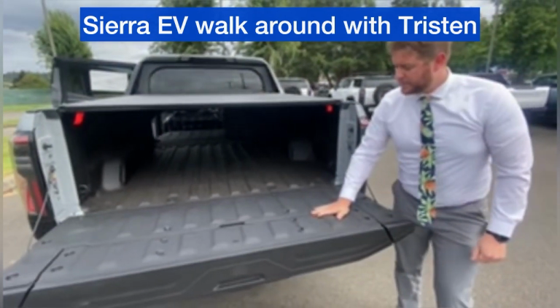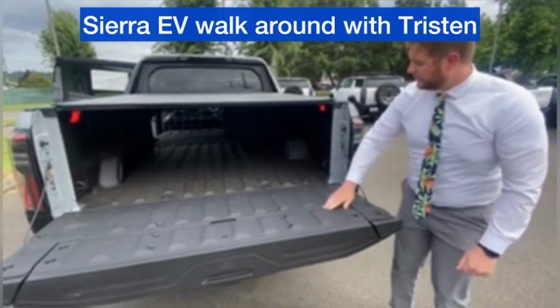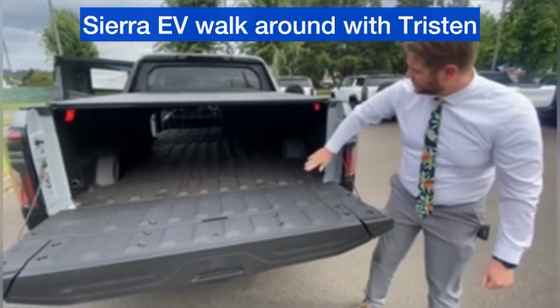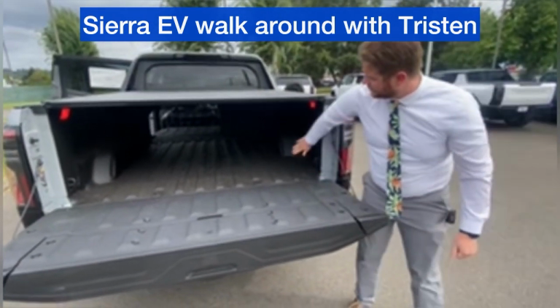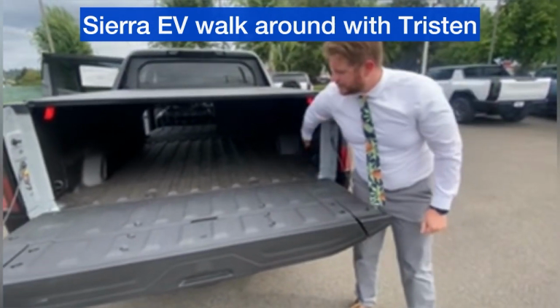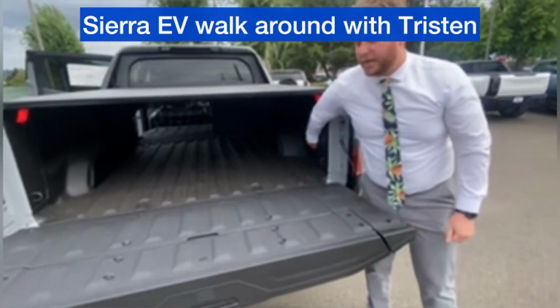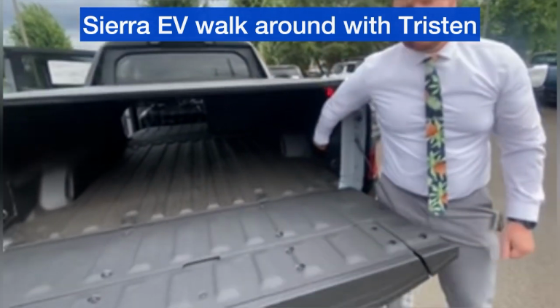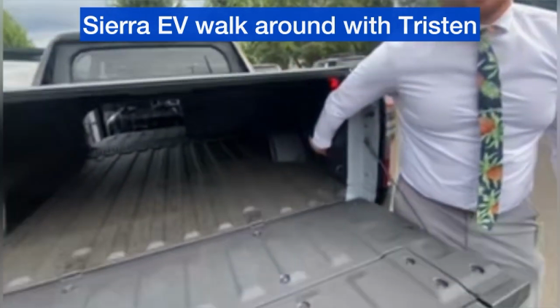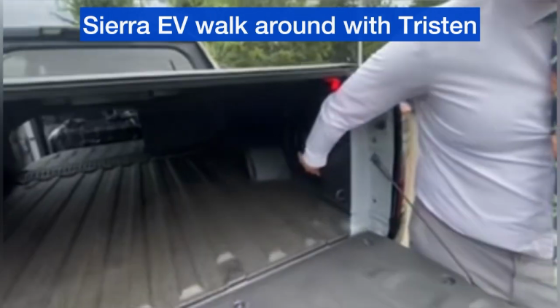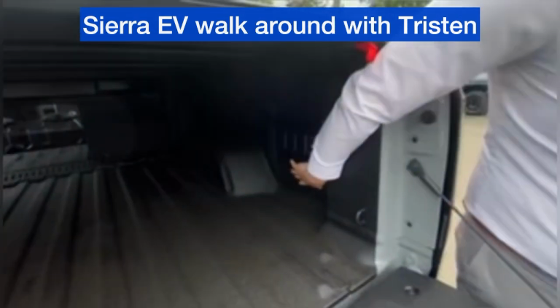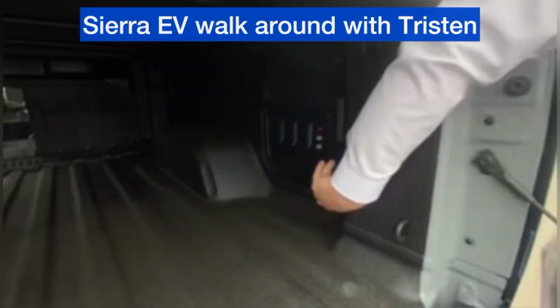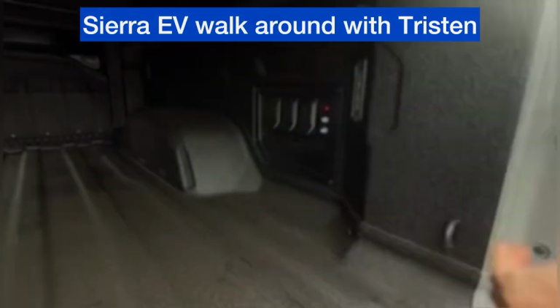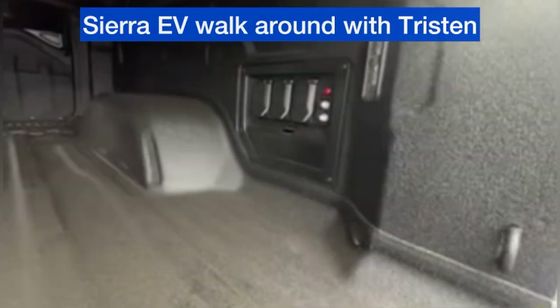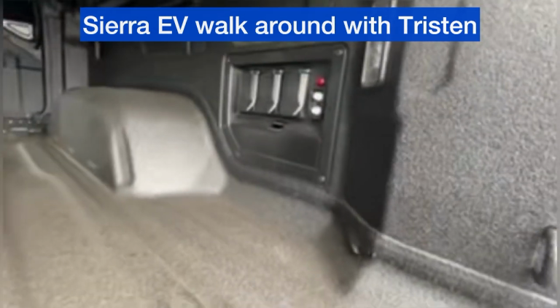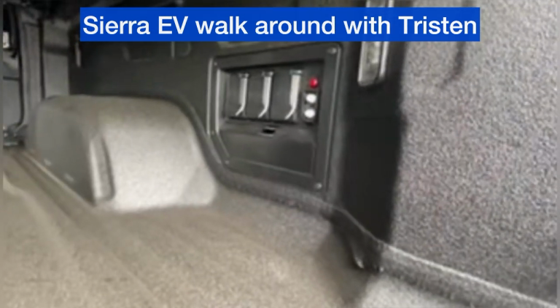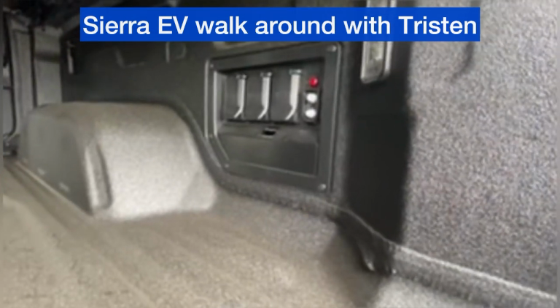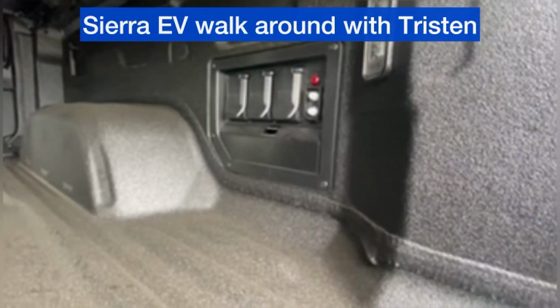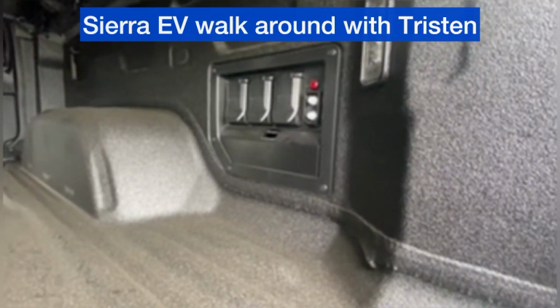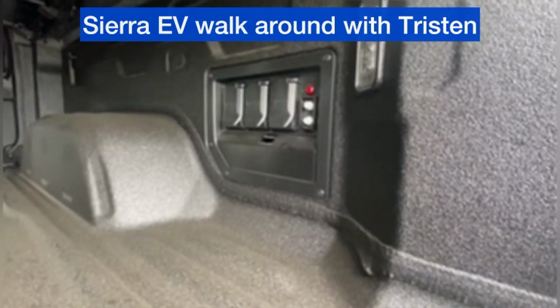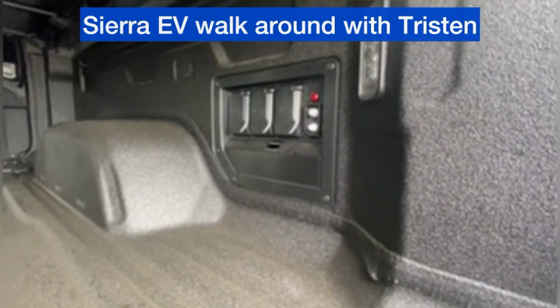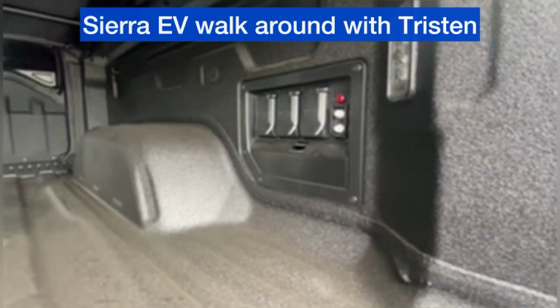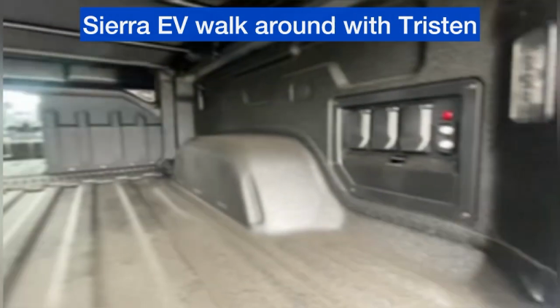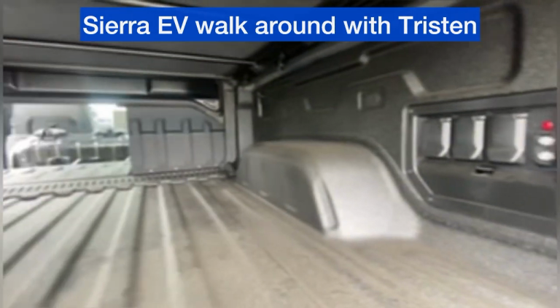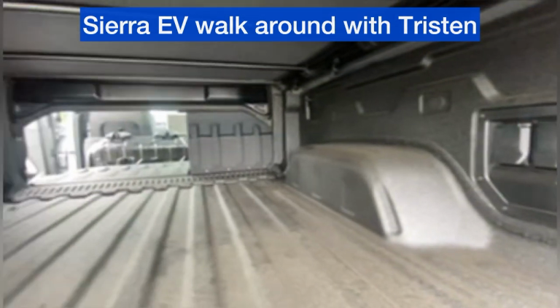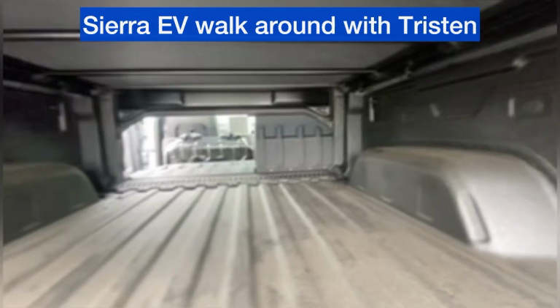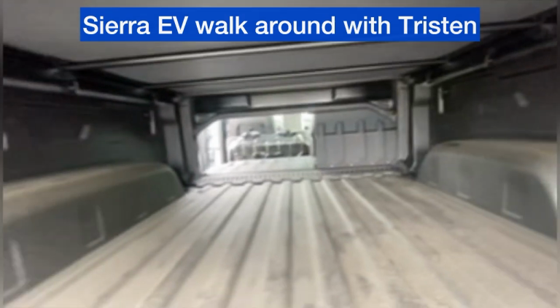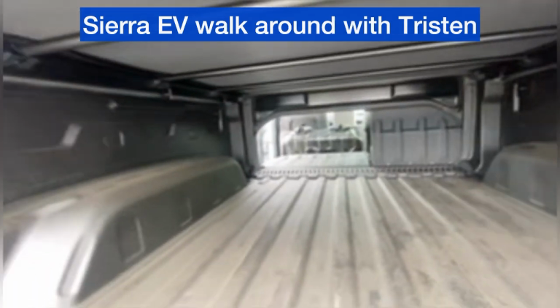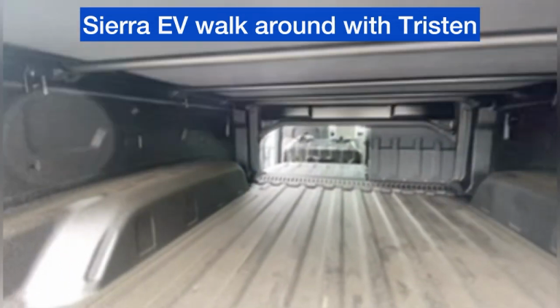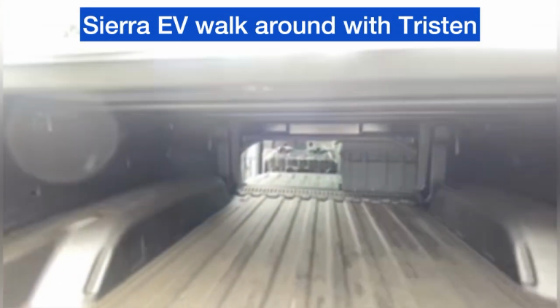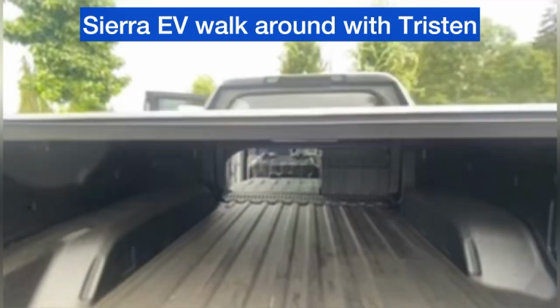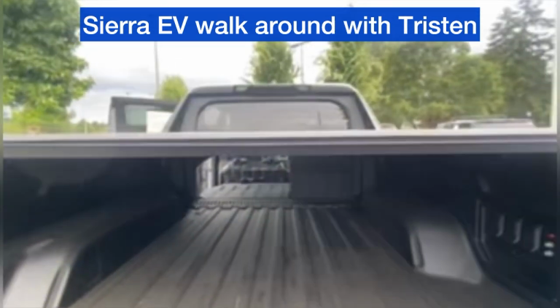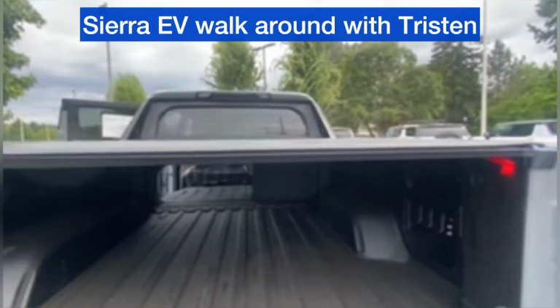The Sierra EV also offers additional plugins in the back — you have two 120V outlets and a 240V outlet. That could run speakers, lights, tools, a generator, whatever you may need.